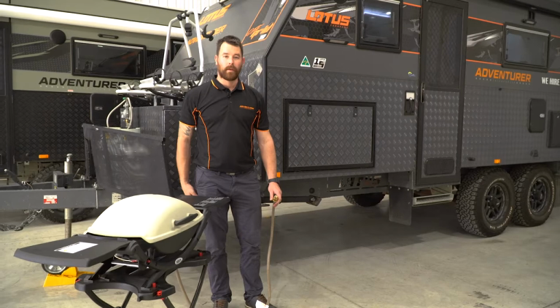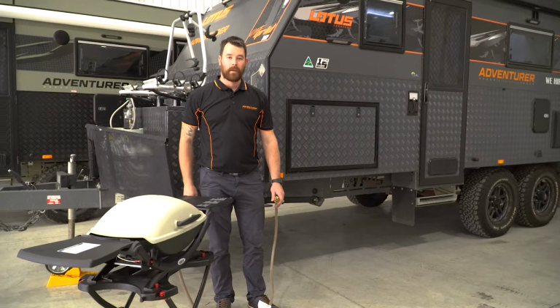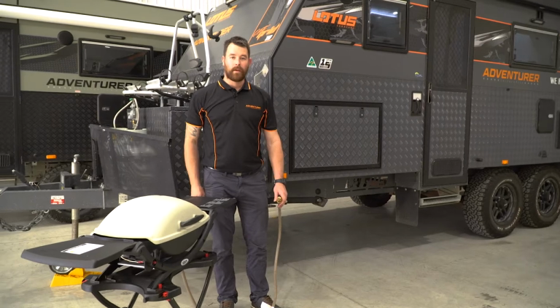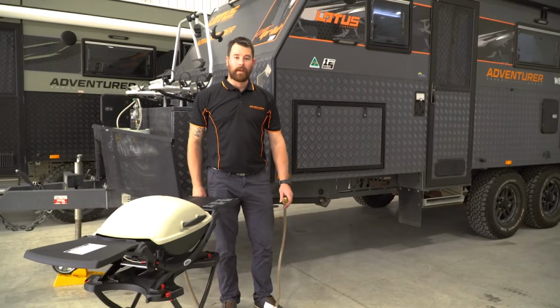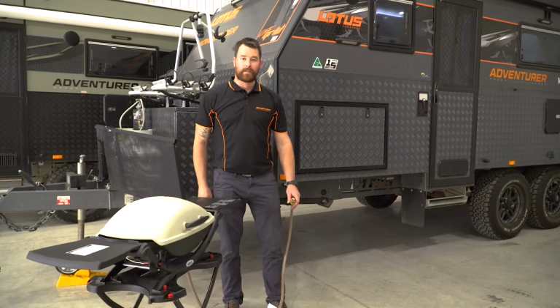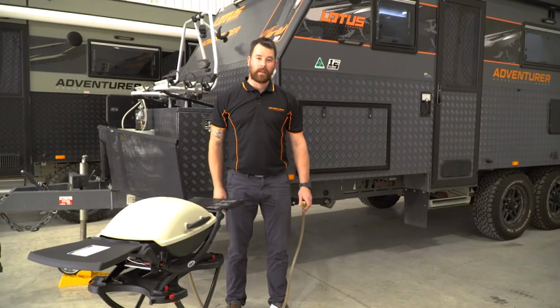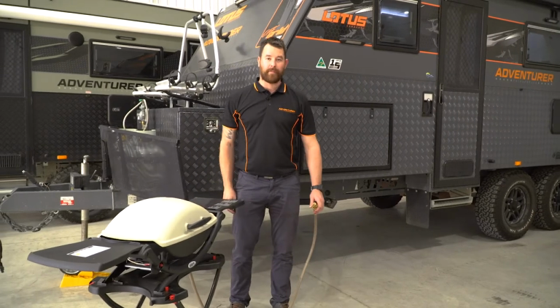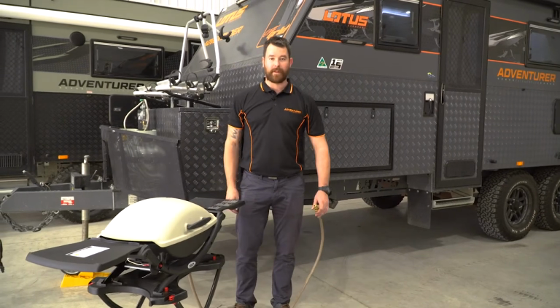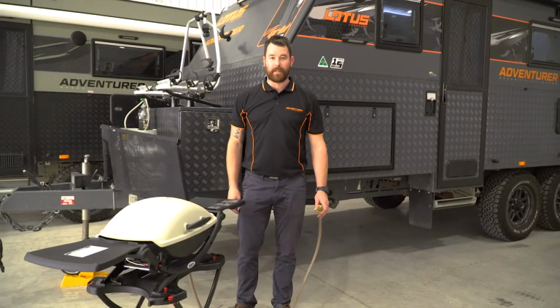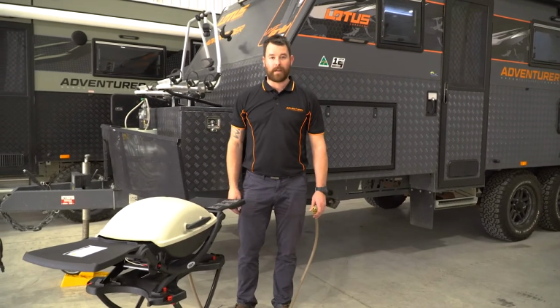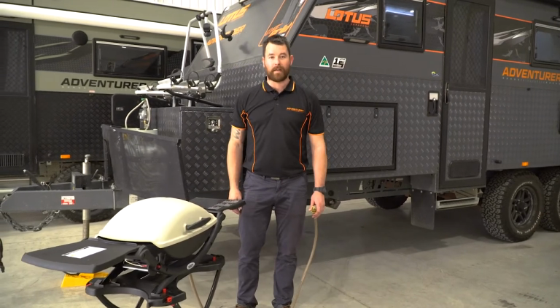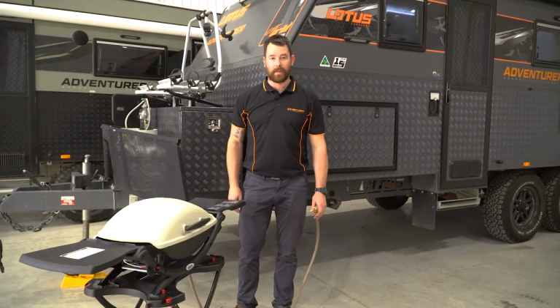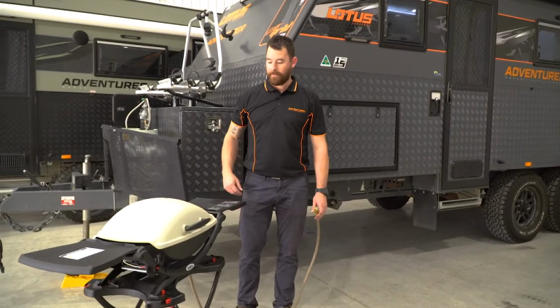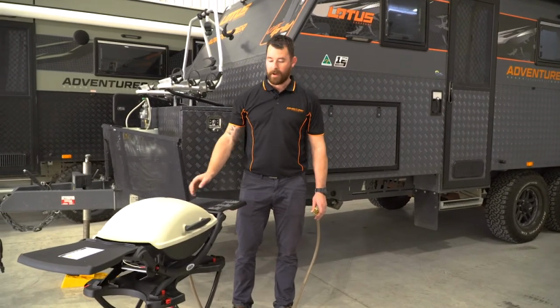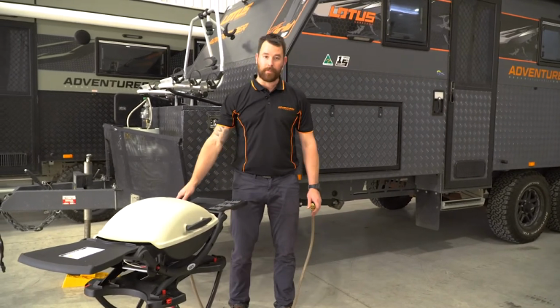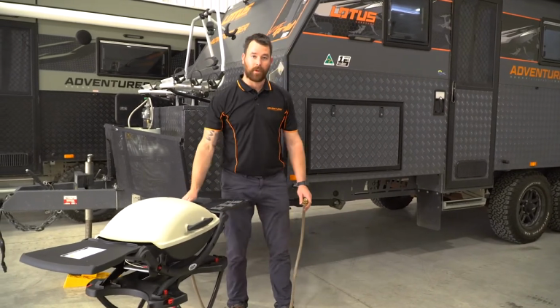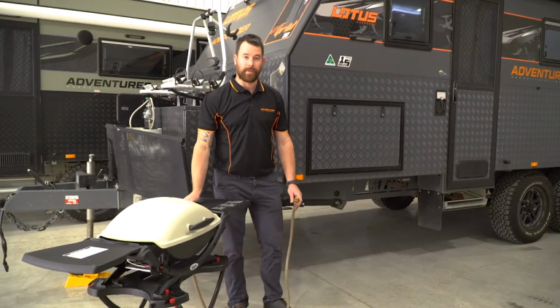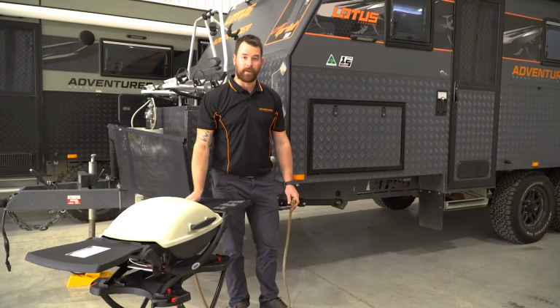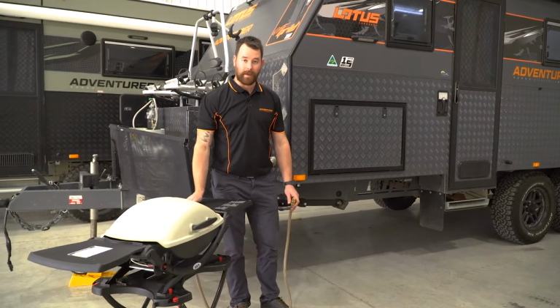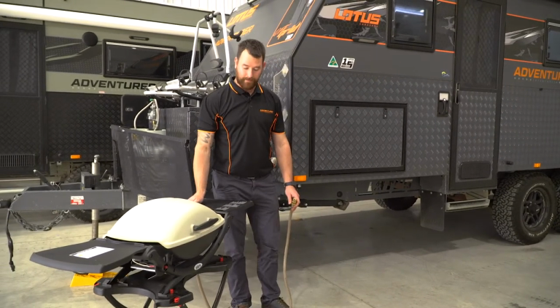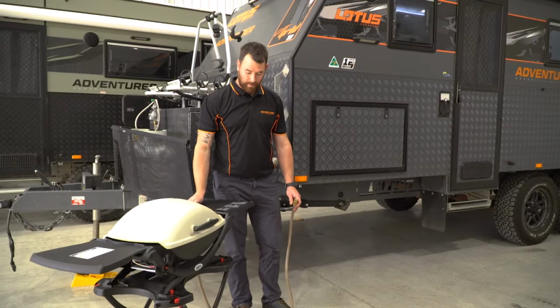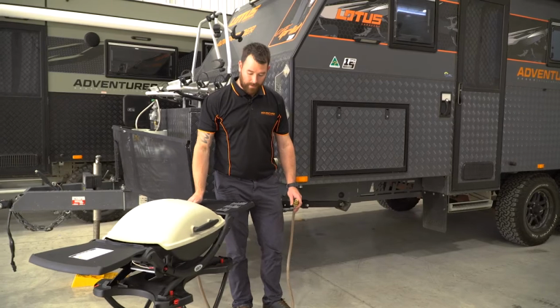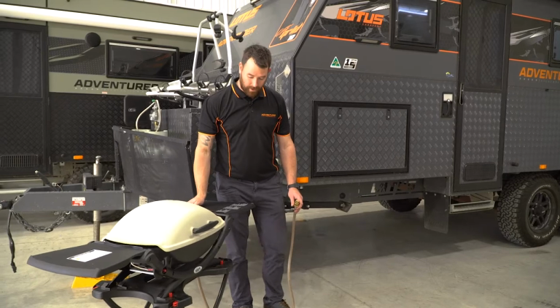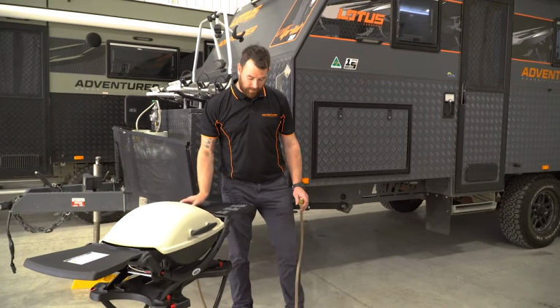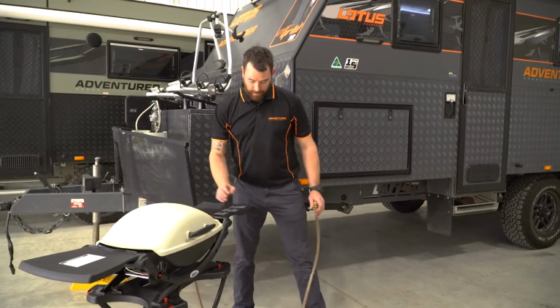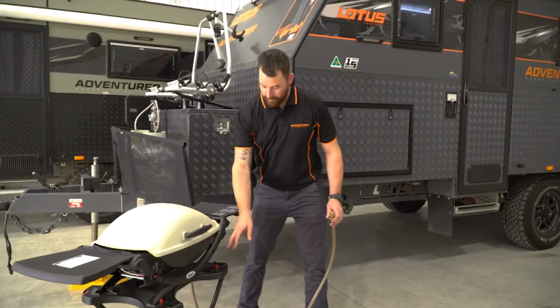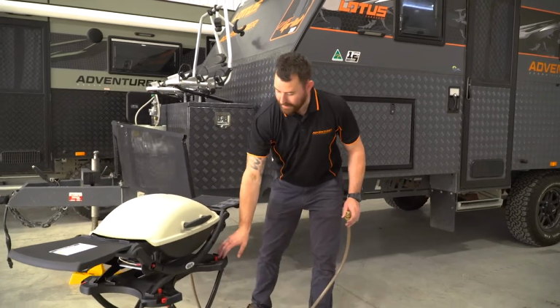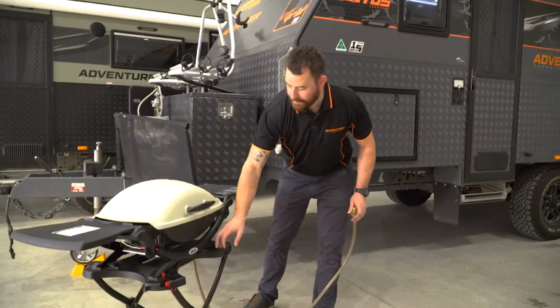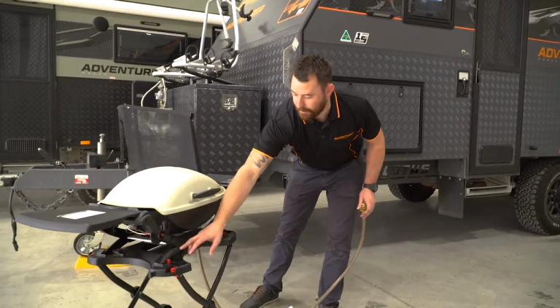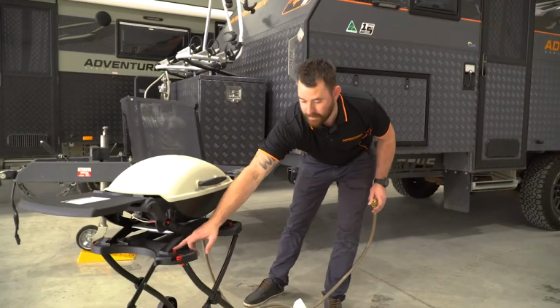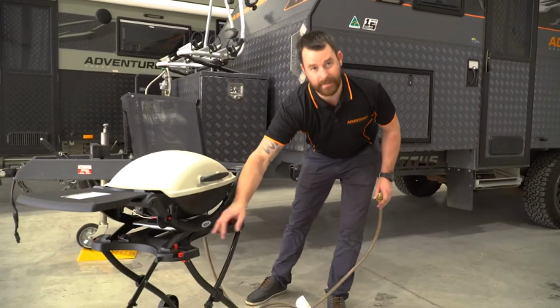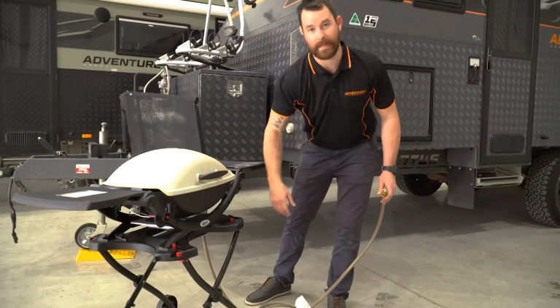Hey guys, Dean here from Adventure Leisure Hire. If you've hired a Weber Q with the van, make sure you've got the red tabs in place on the stand.